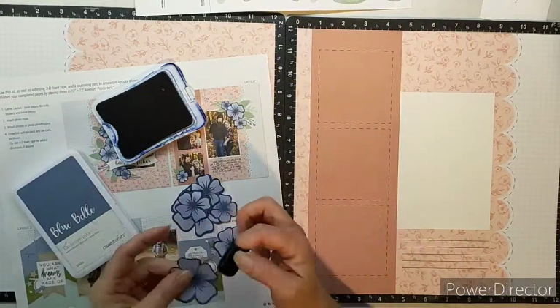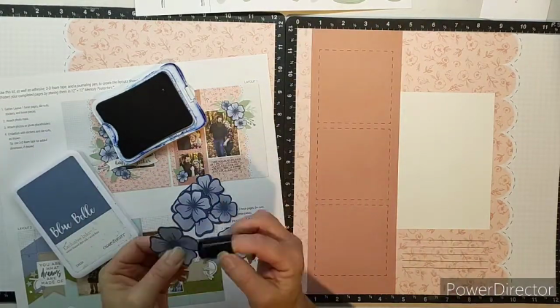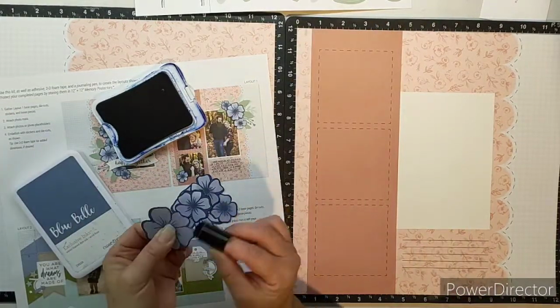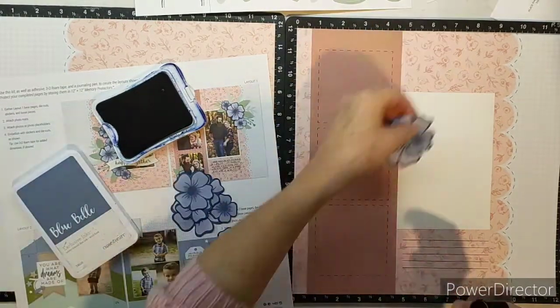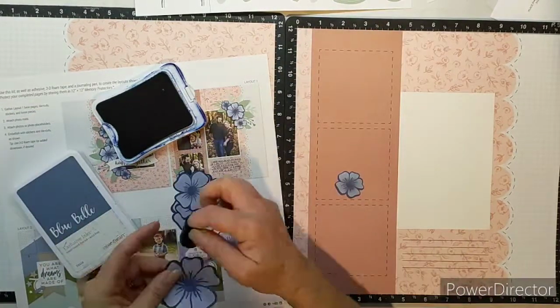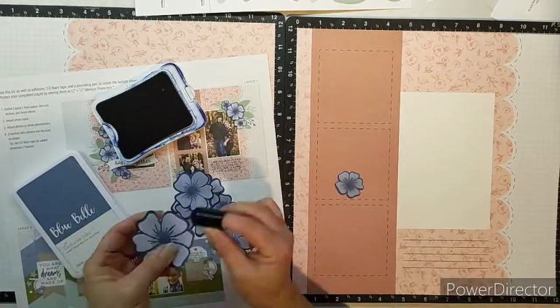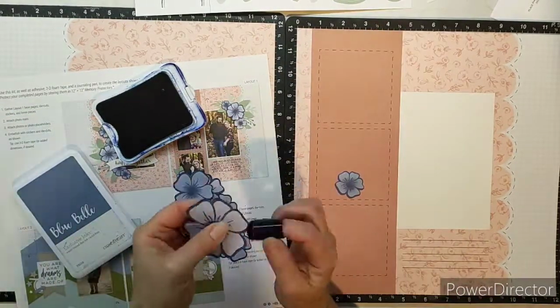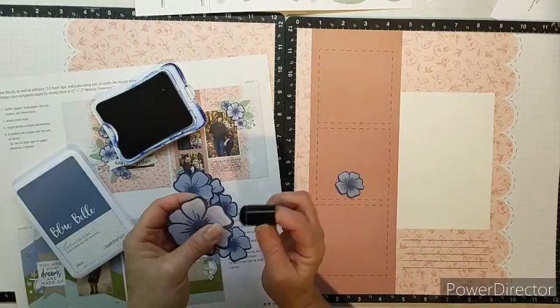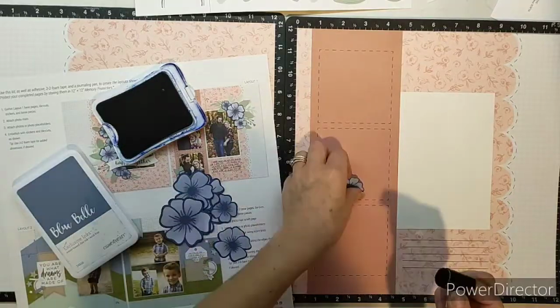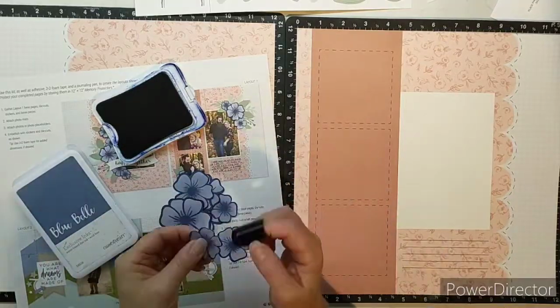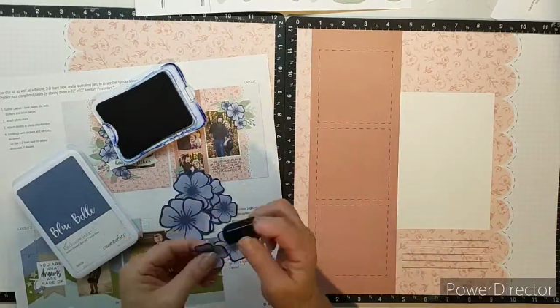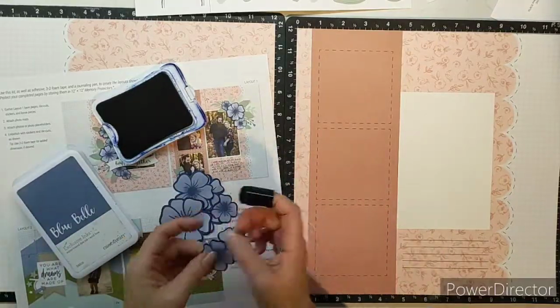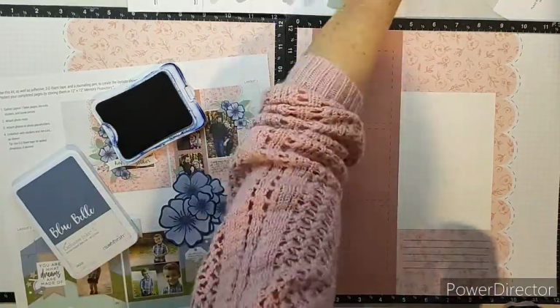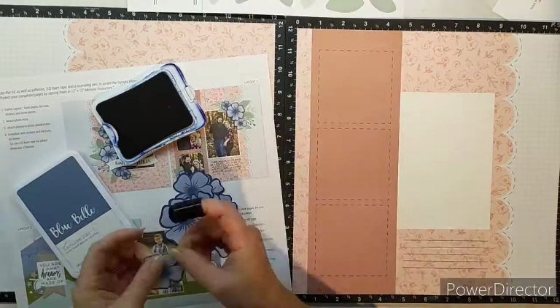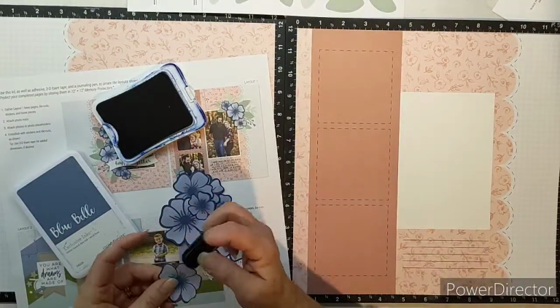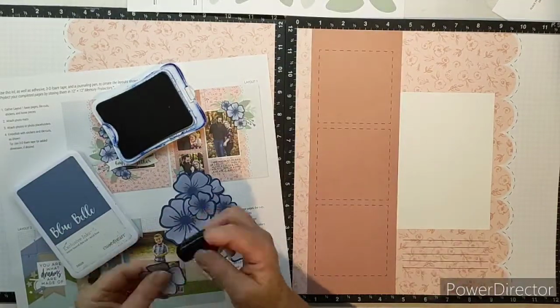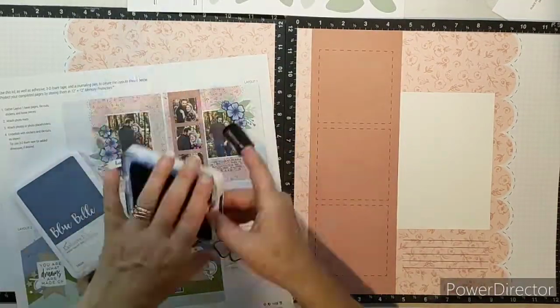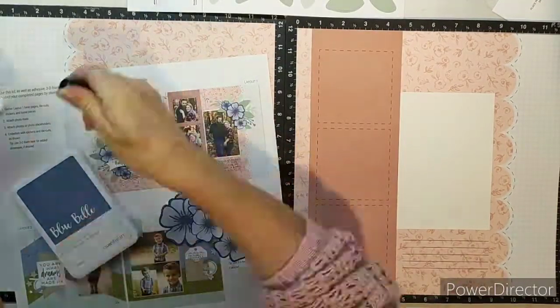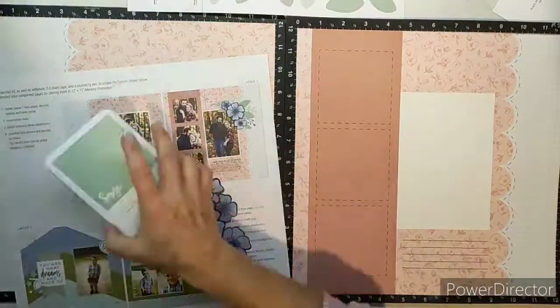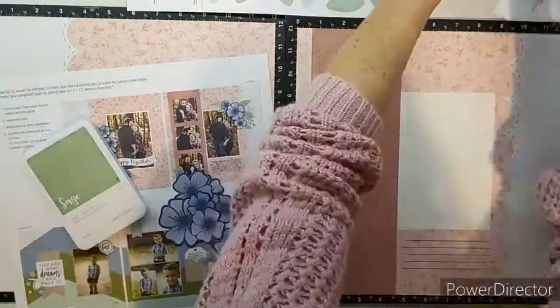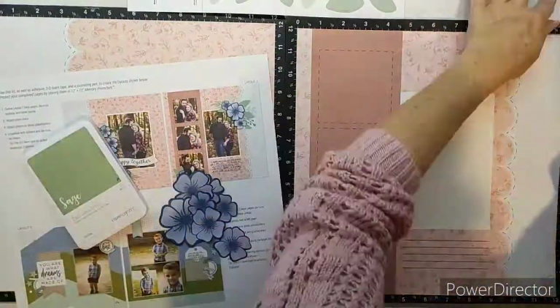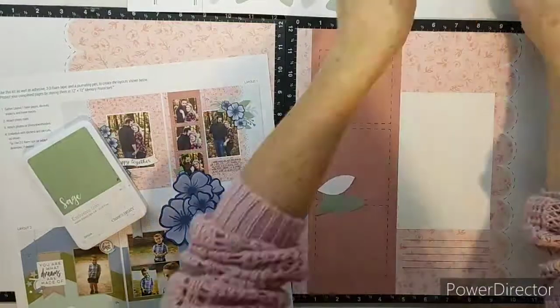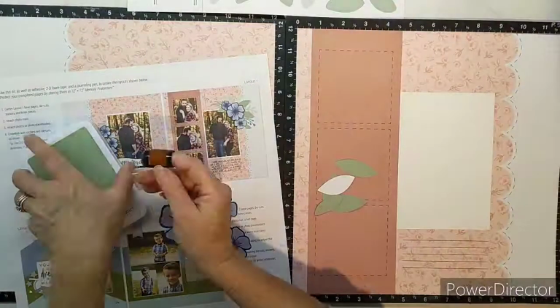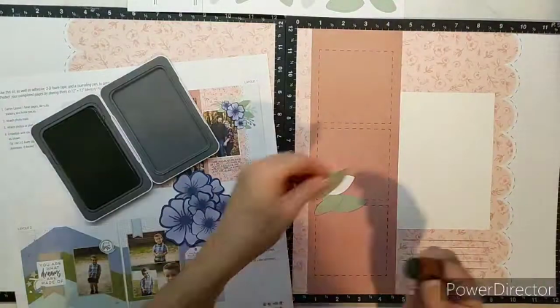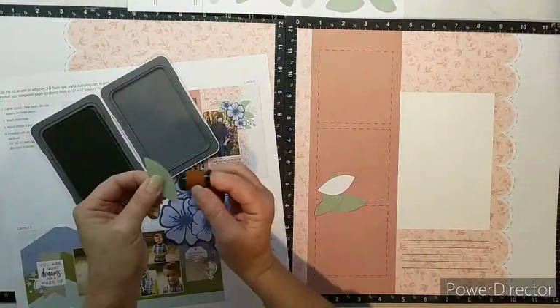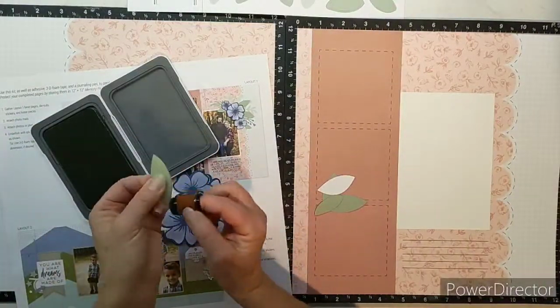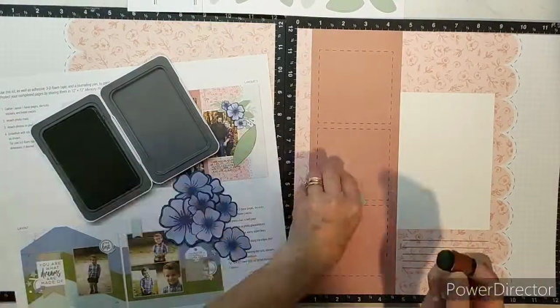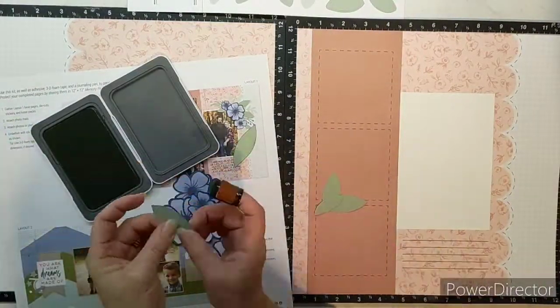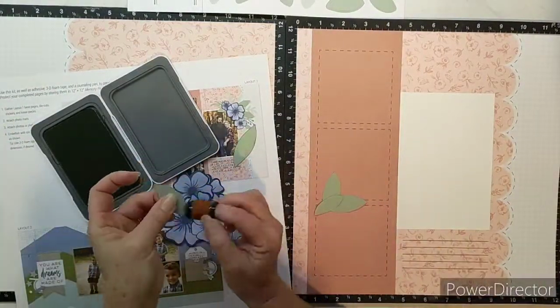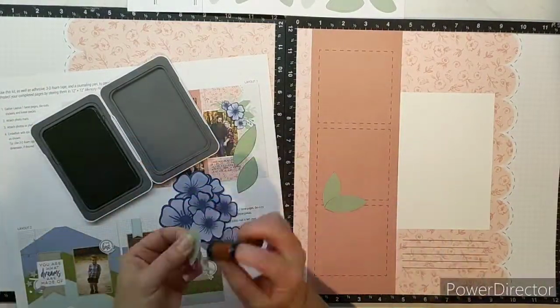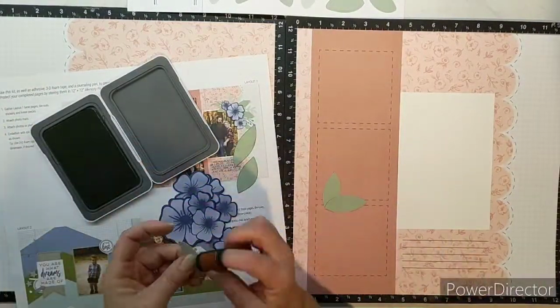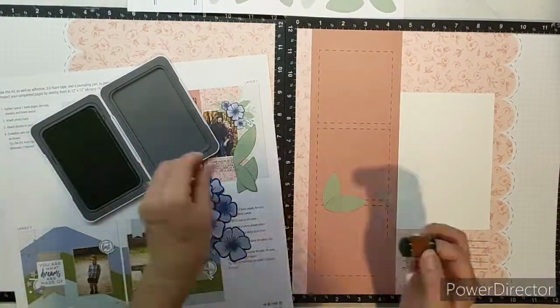I'm going through and getting some of the embellishments and inking around the edges, giving them a slightly more distressed look, just to add a little bit more depth to the little bunches of flowers as they are put onto the page.